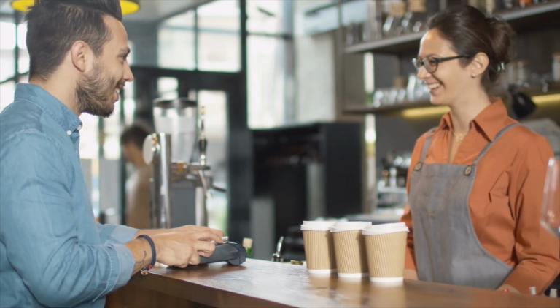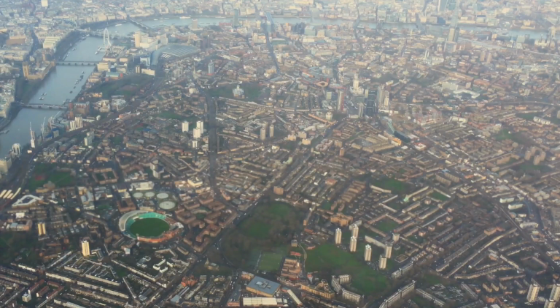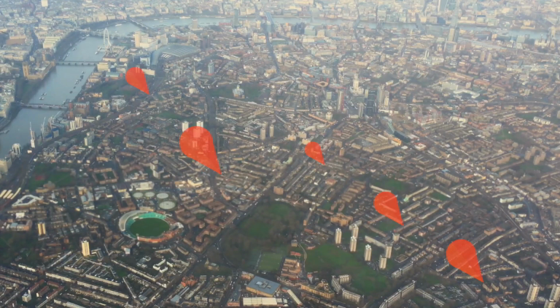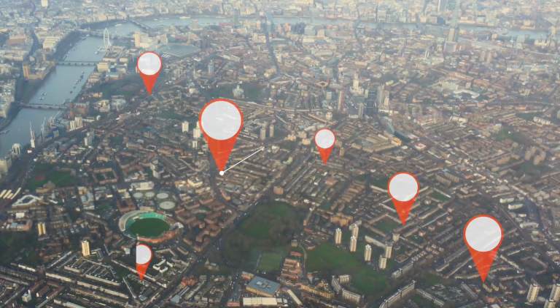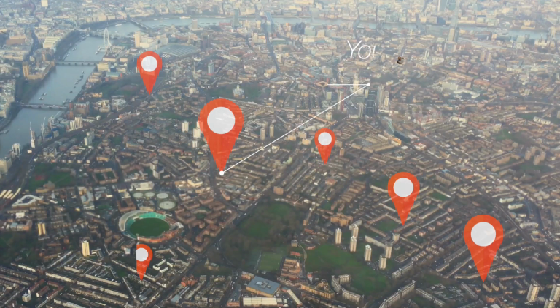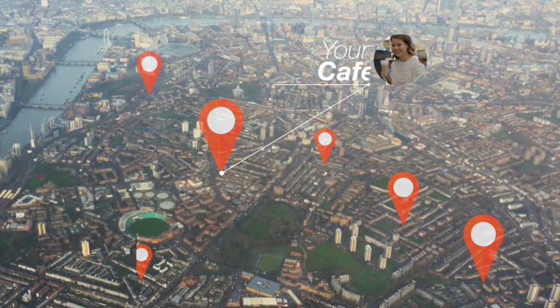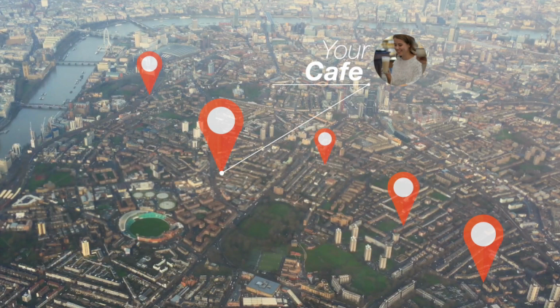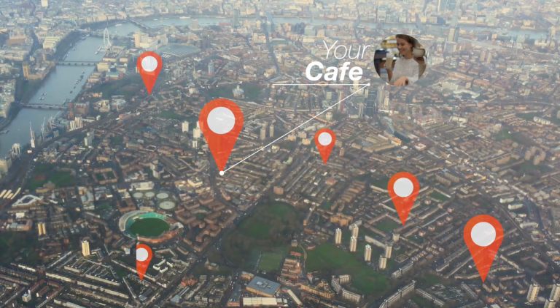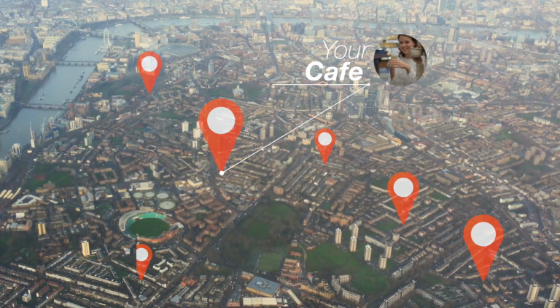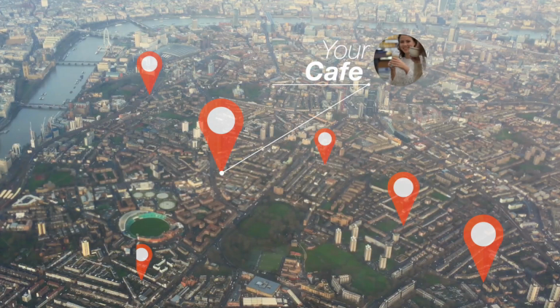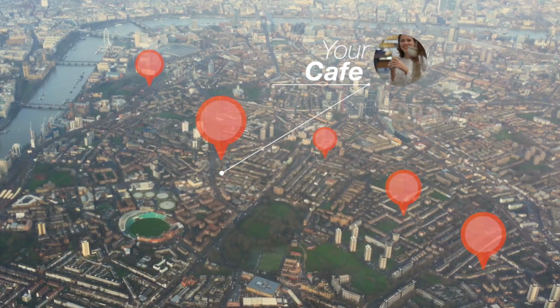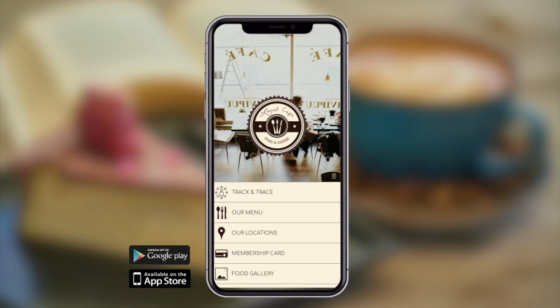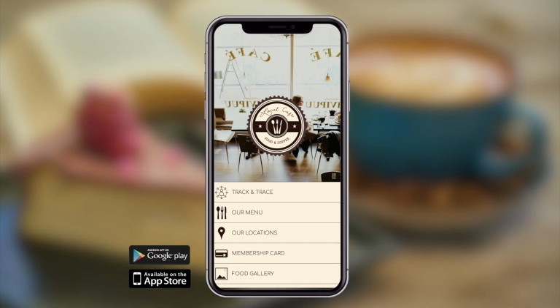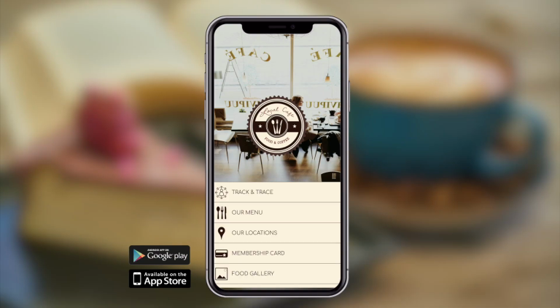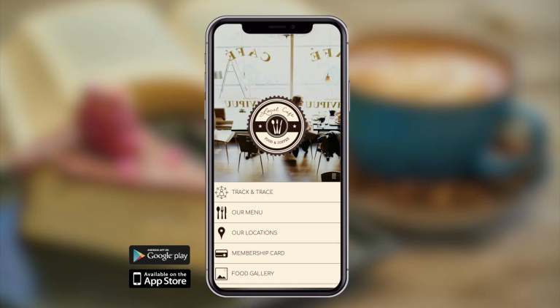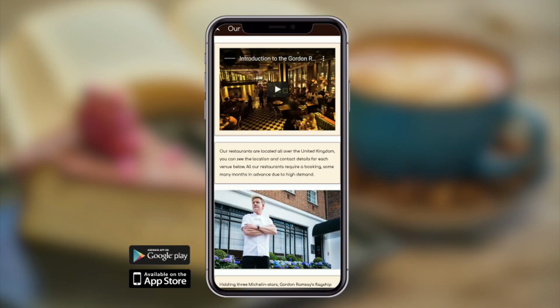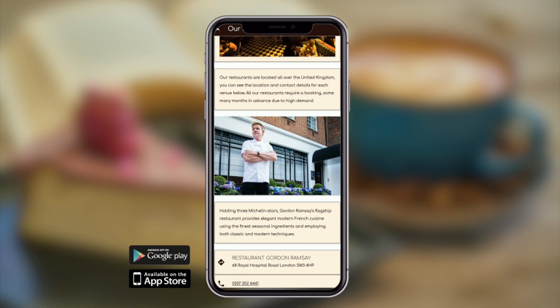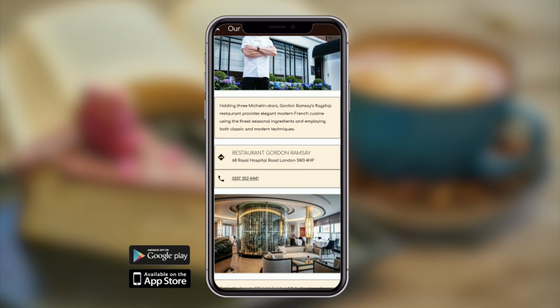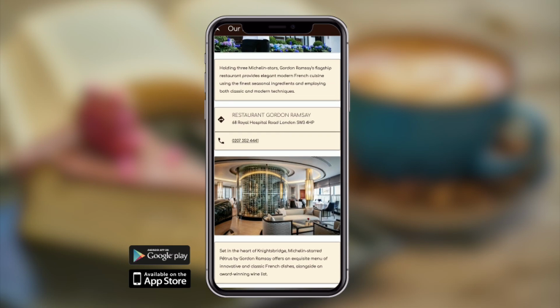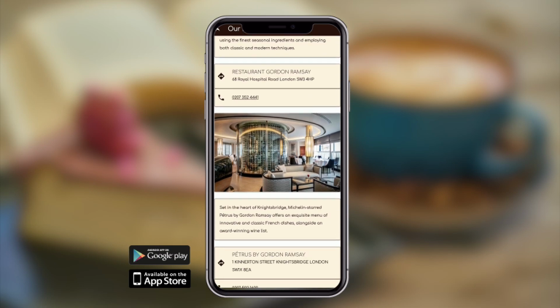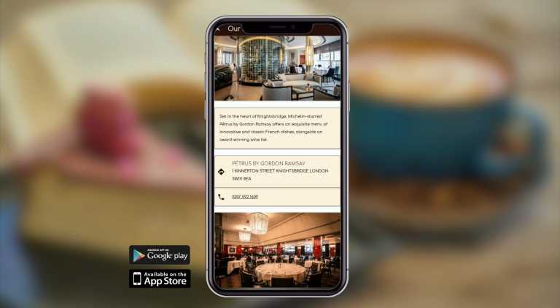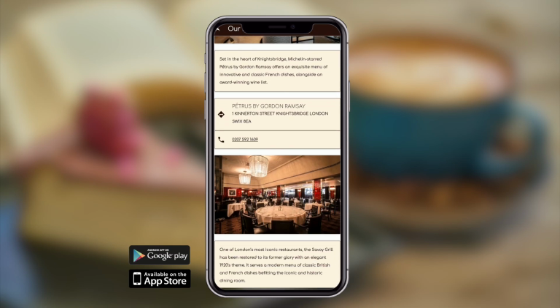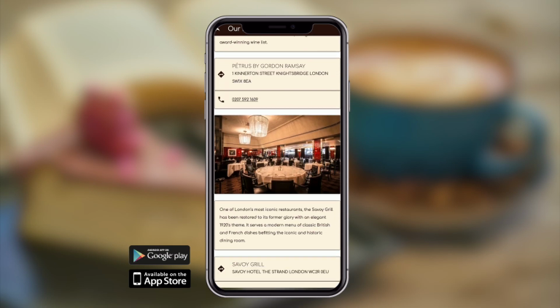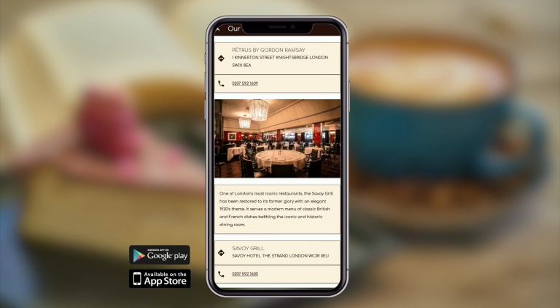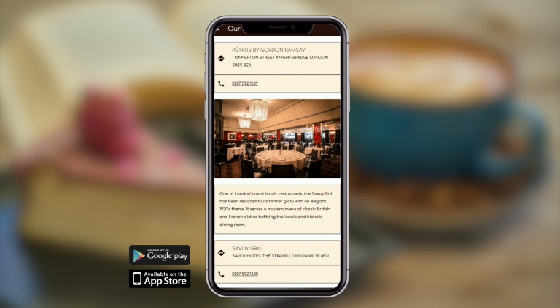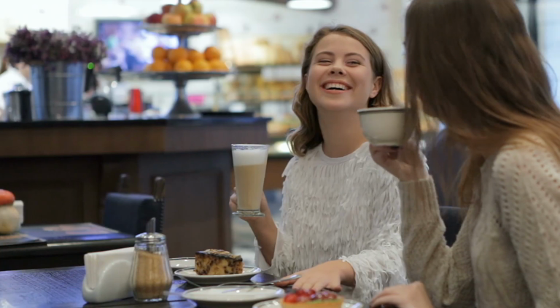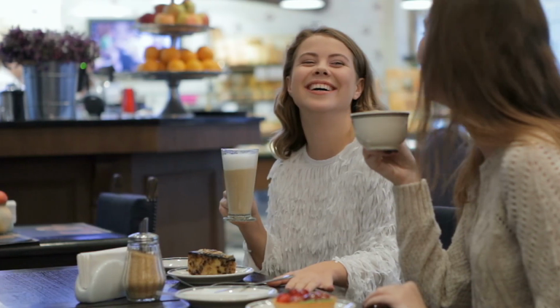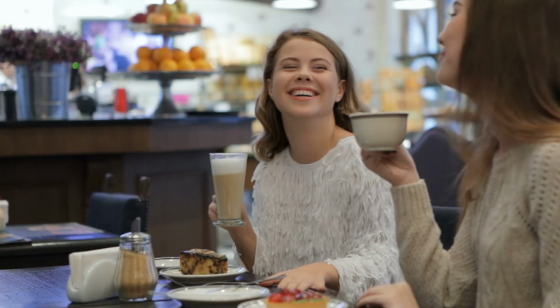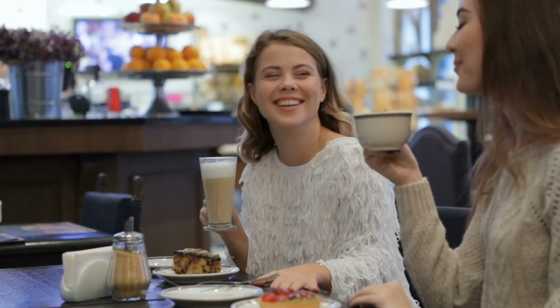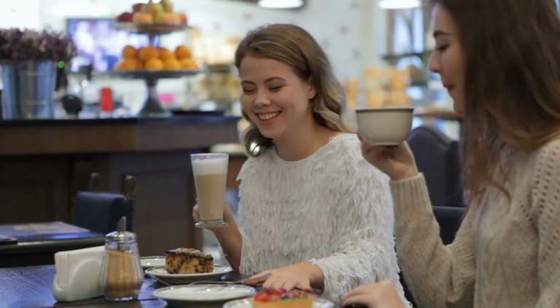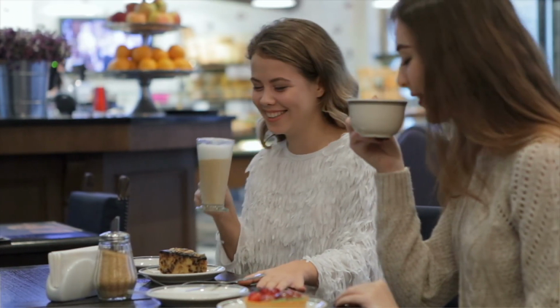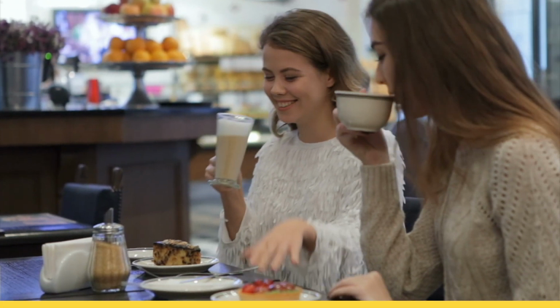Does your coffee shop brand have multiple locations? The user can just click in-app and find out more information on the locations of your stores and which one is most convenient for them to visit.